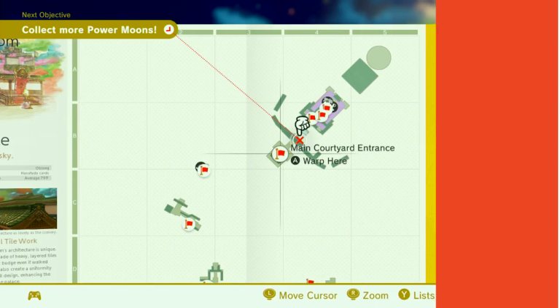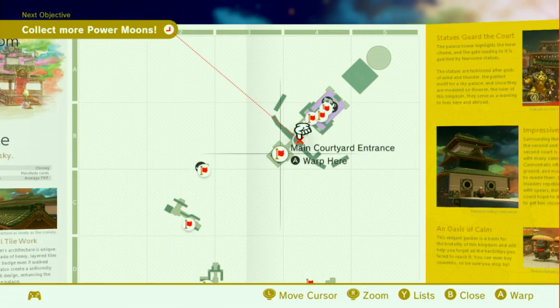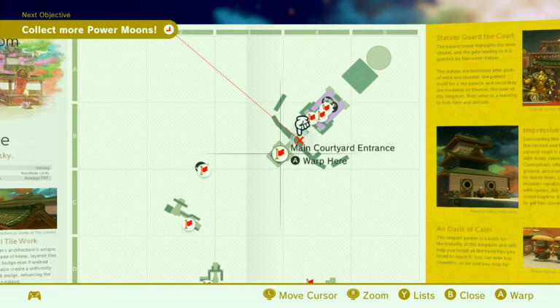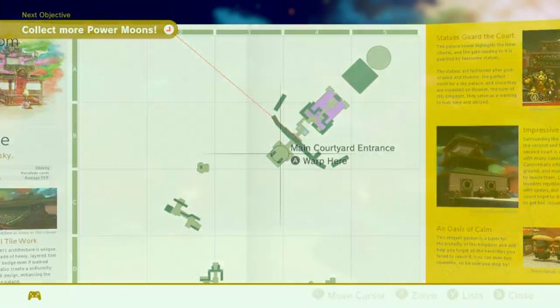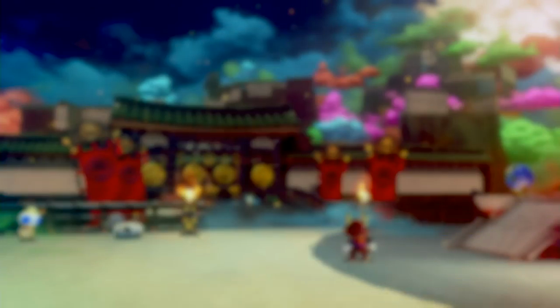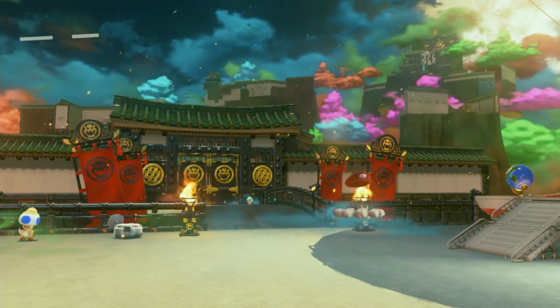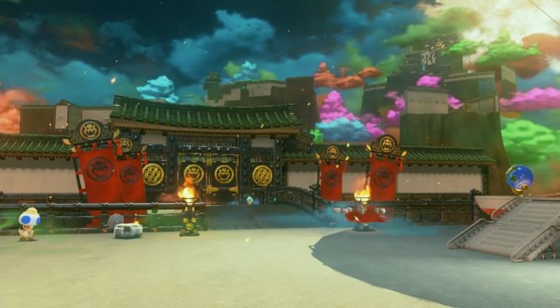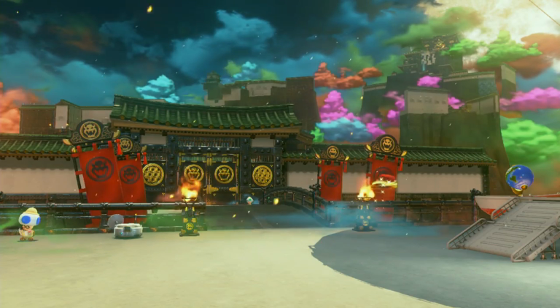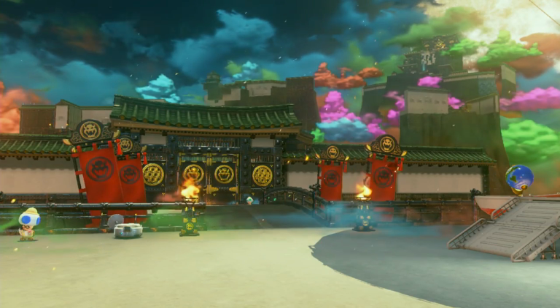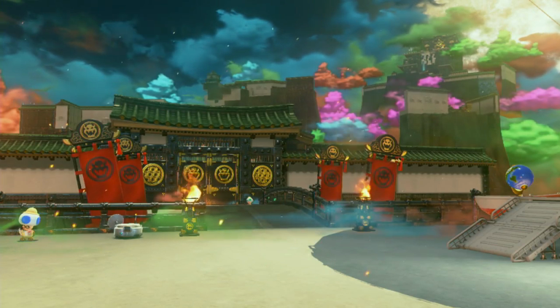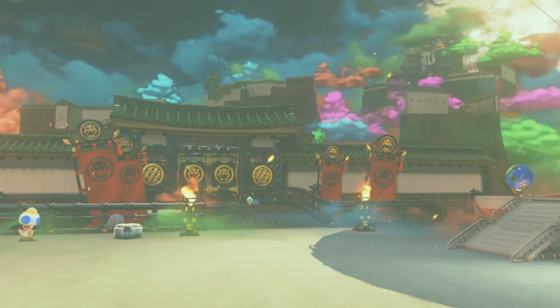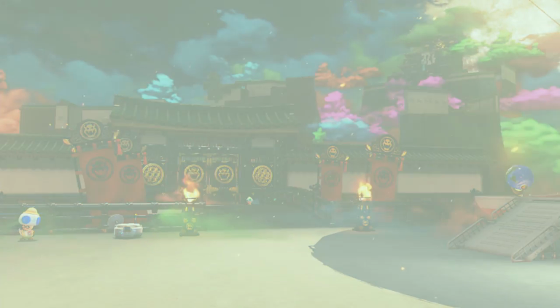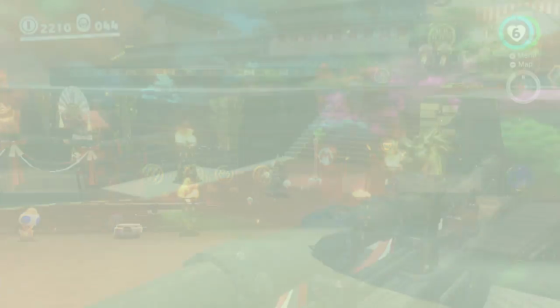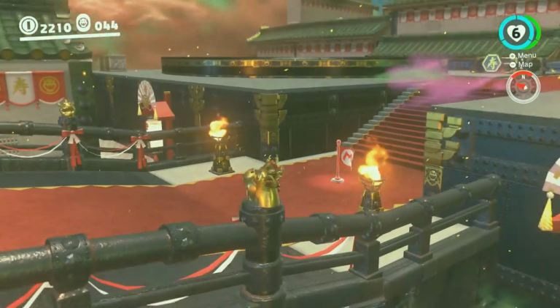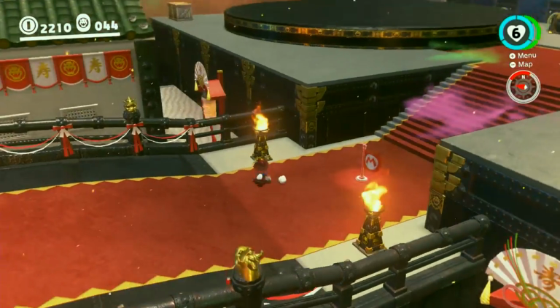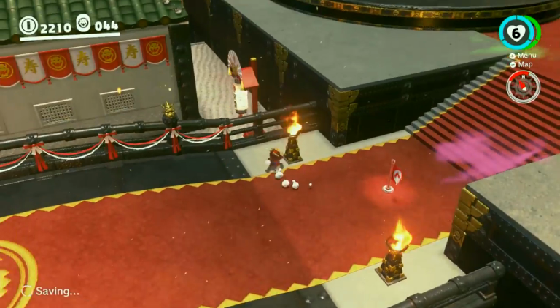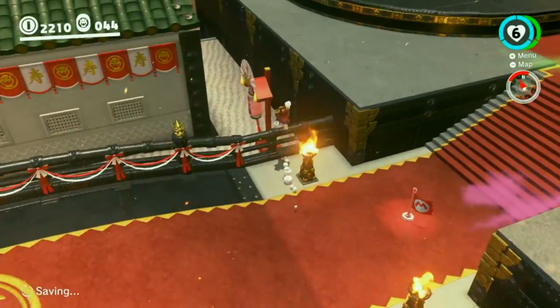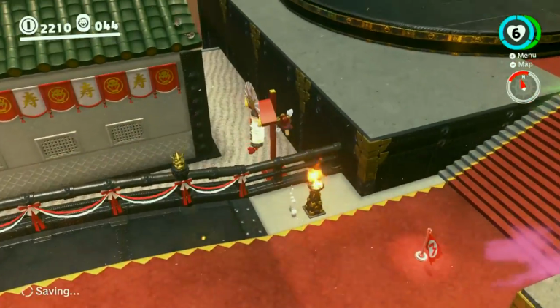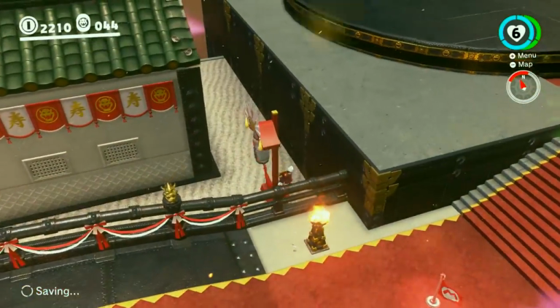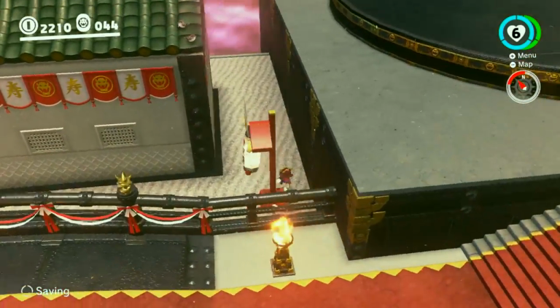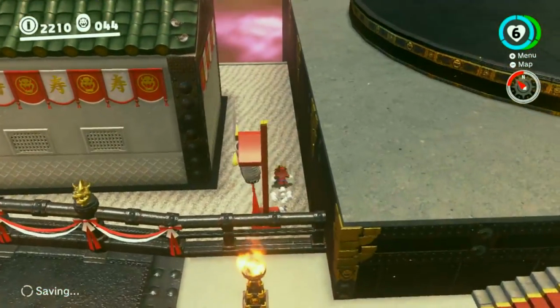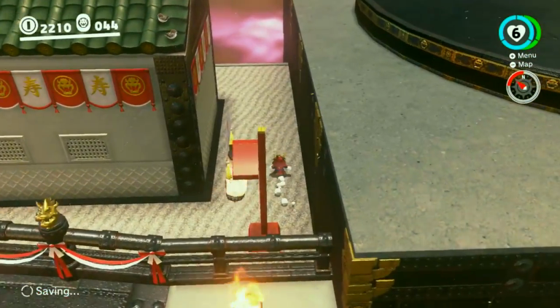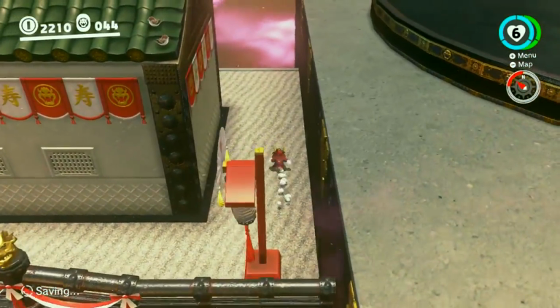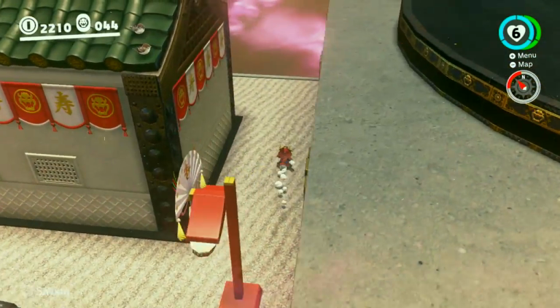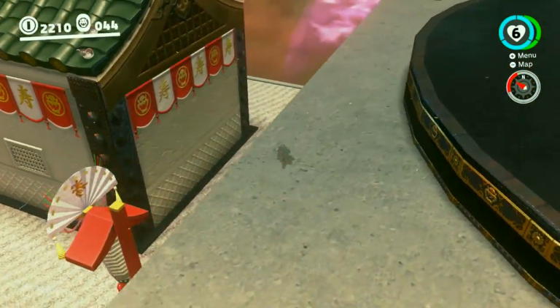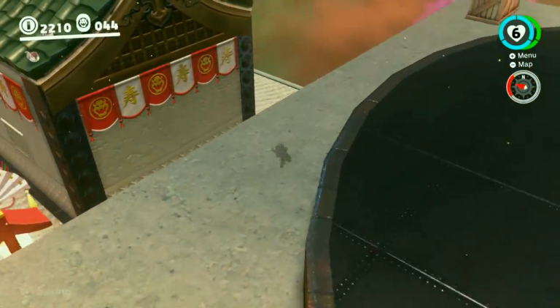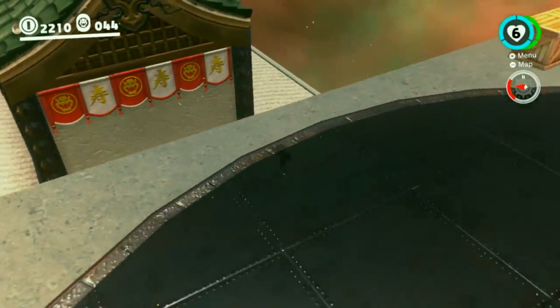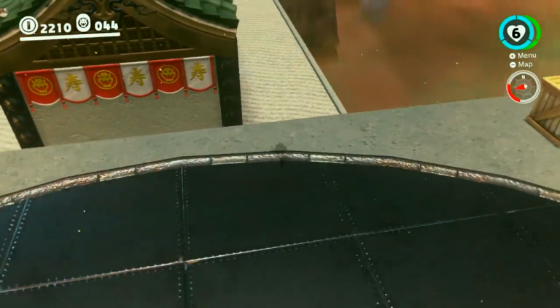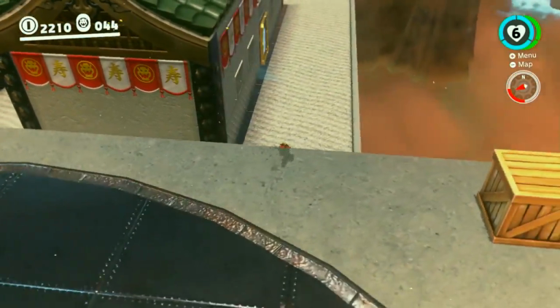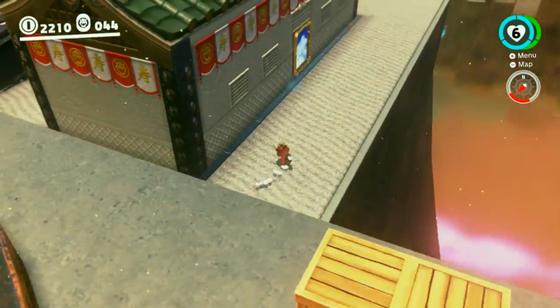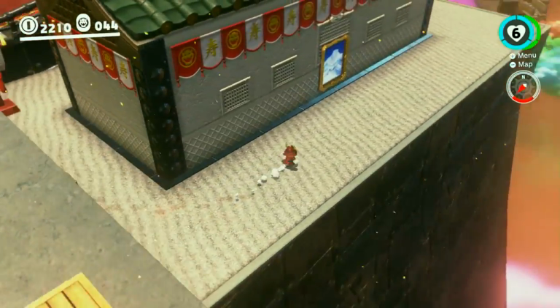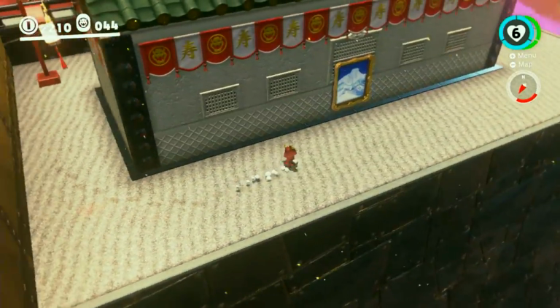Once you've returned to the Bowser Kingdom, warp to the Main Courtyard Entrance. Once there, take a left, hop over the railing, head behind the building, and hey presto — your ninth painting.